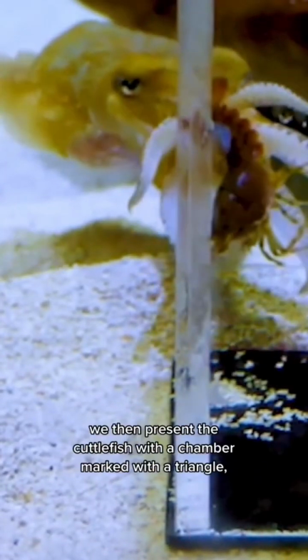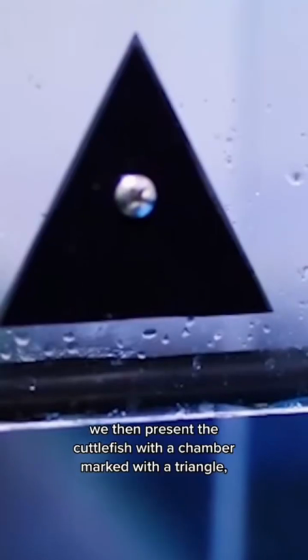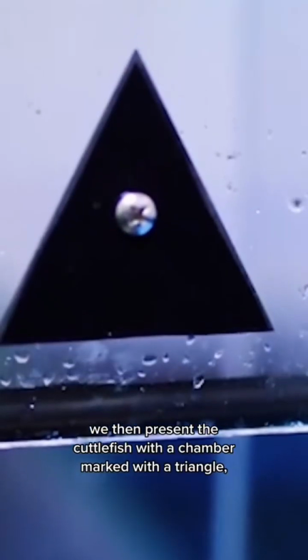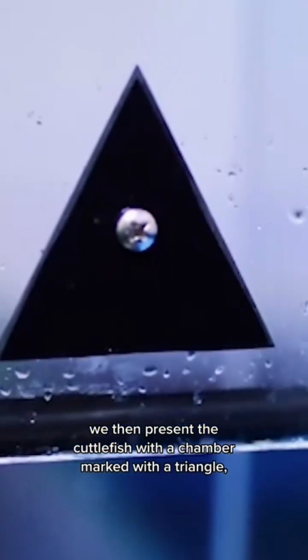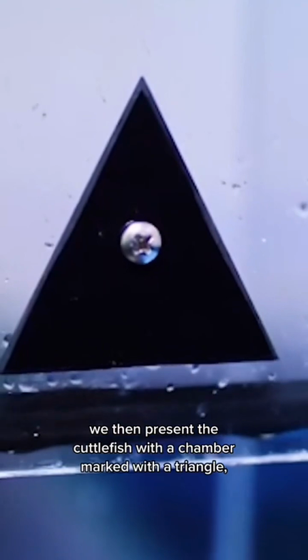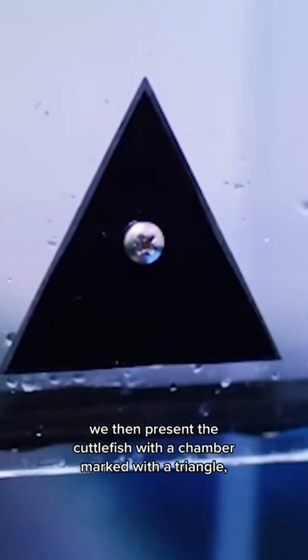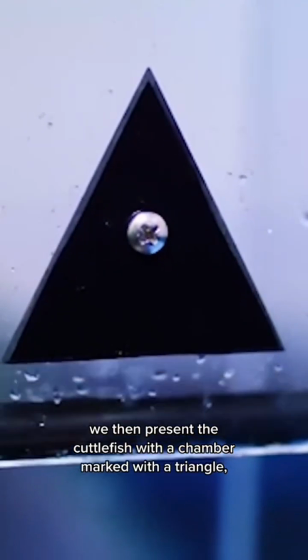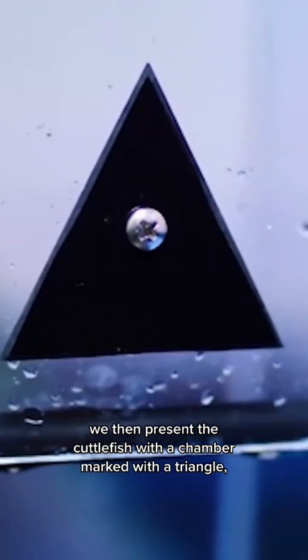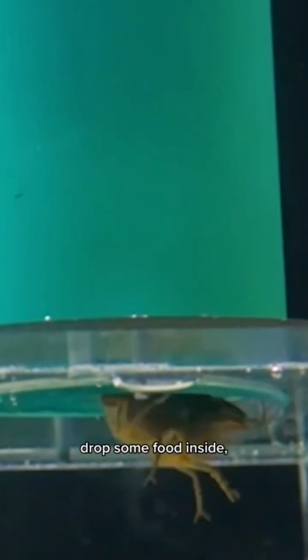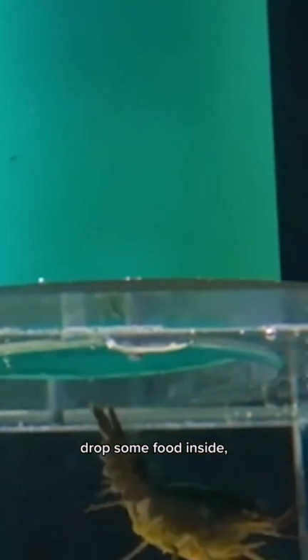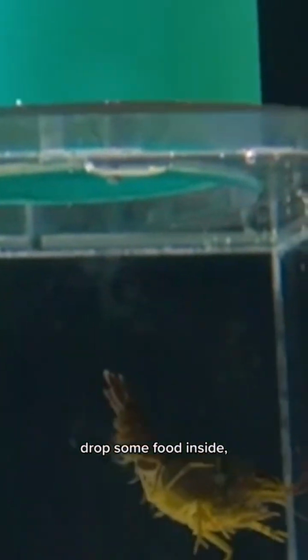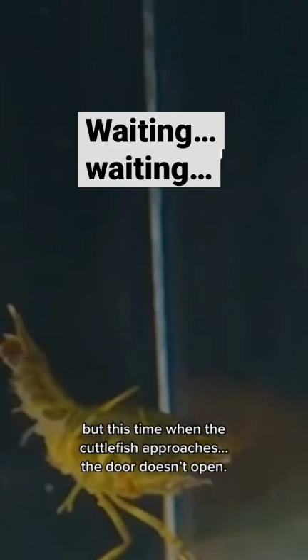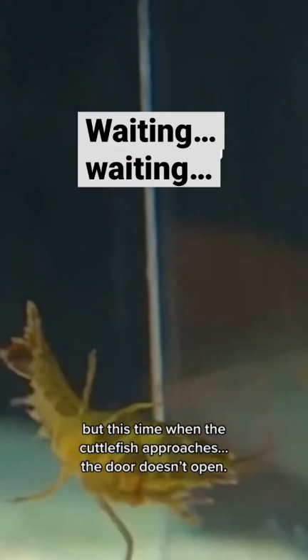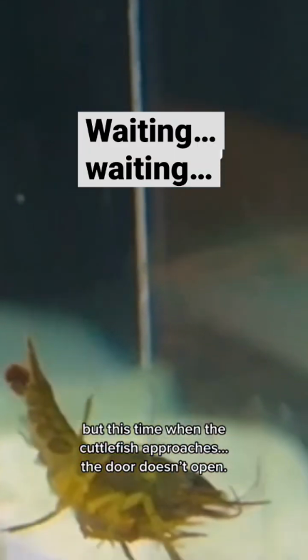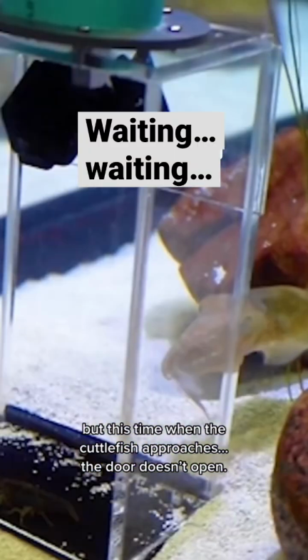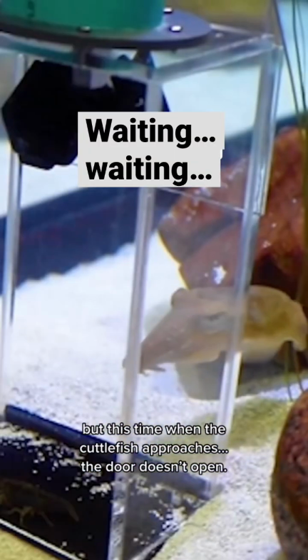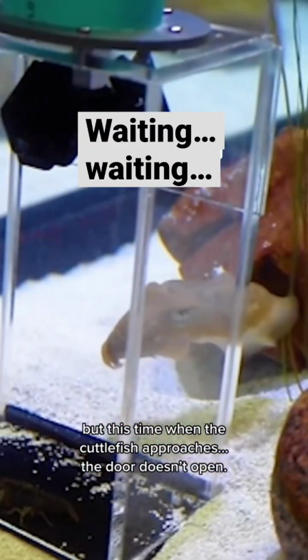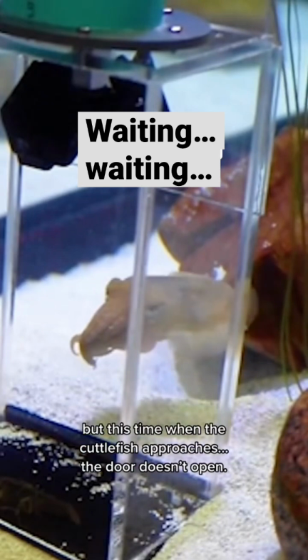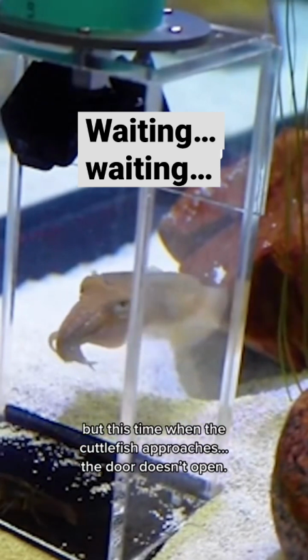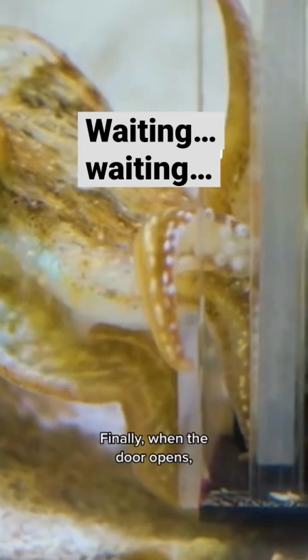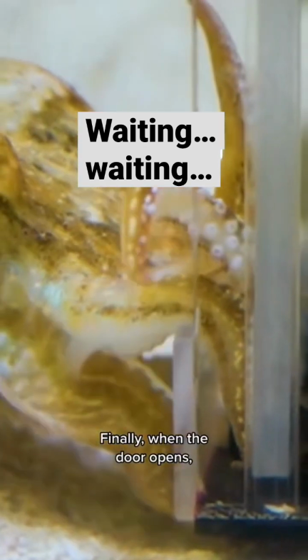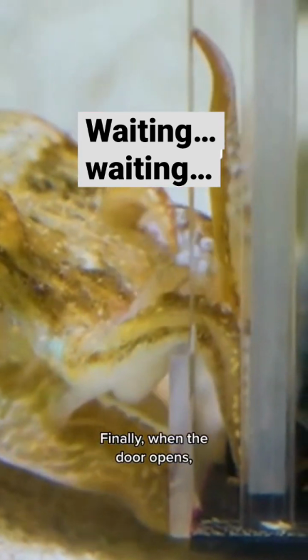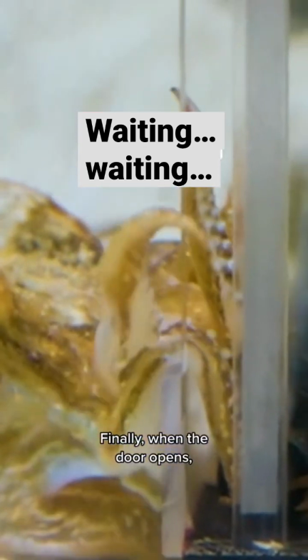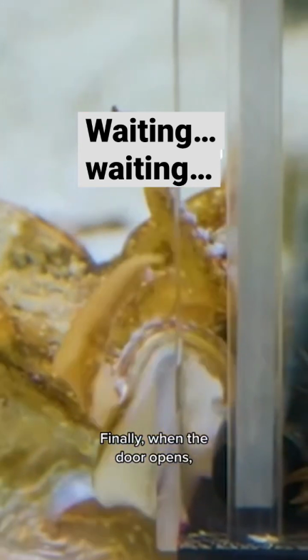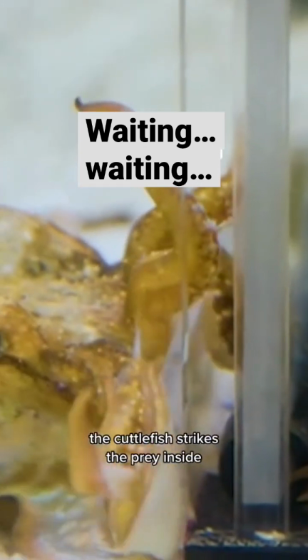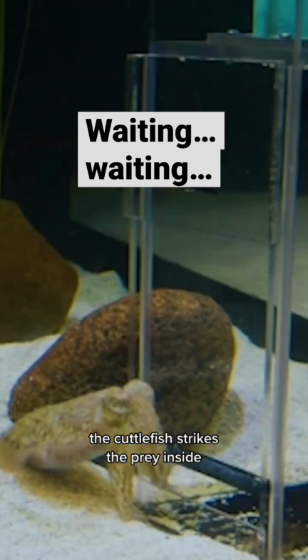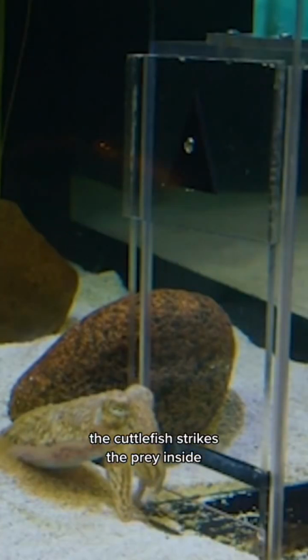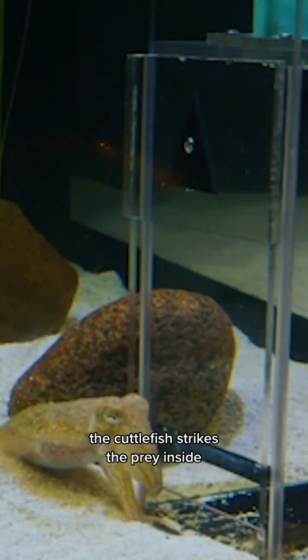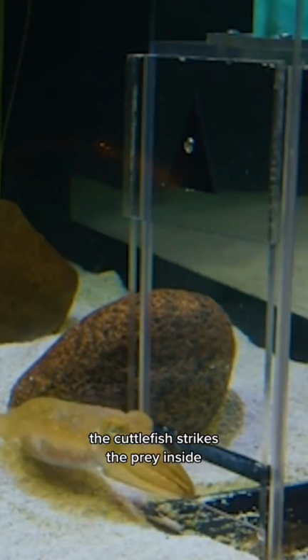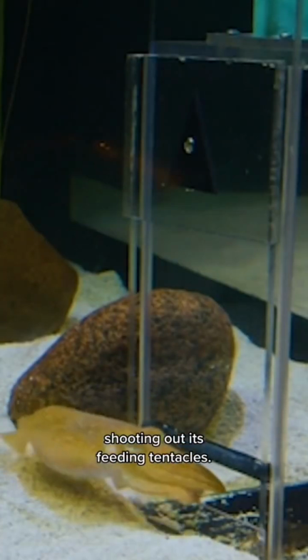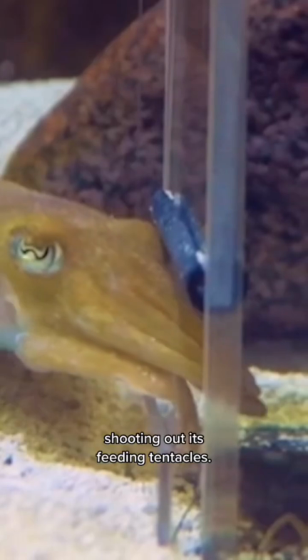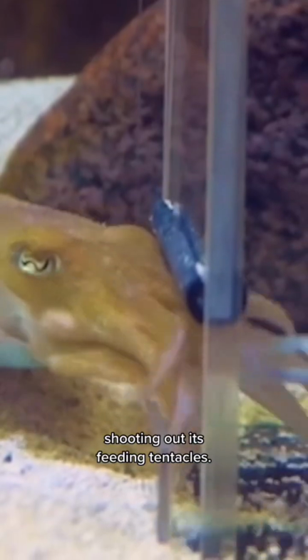We then present the cuttlefish with a chamber marked with a triangle, drop some food inside, but this time when the cuttlefish approaches, the door doesn't open. Finally, when the door opens, the cuttlefish strikes the prey inside, shooting out its feeding tentacles.